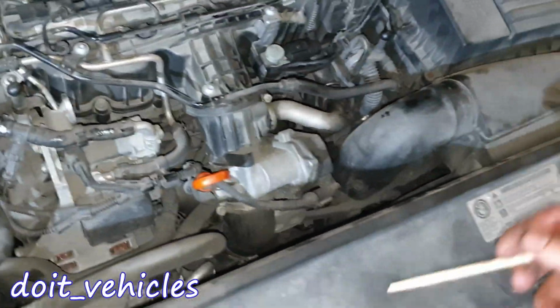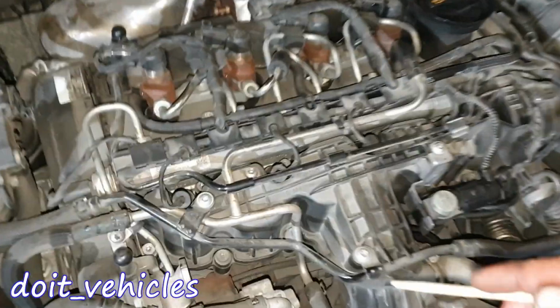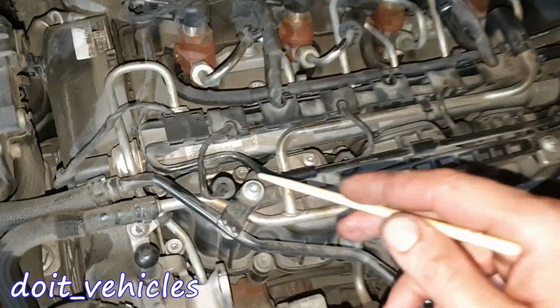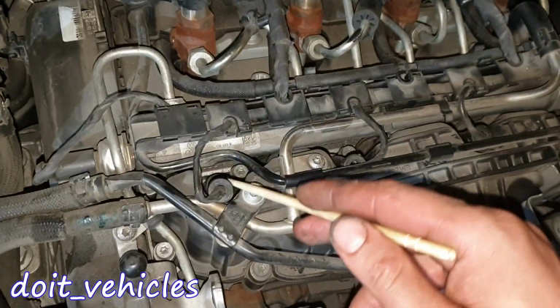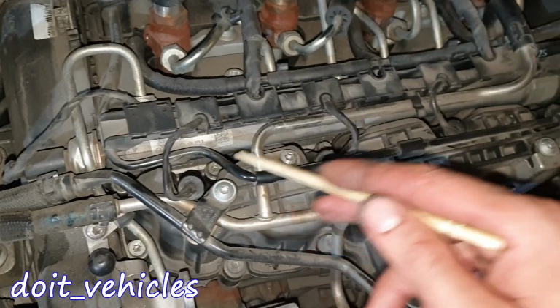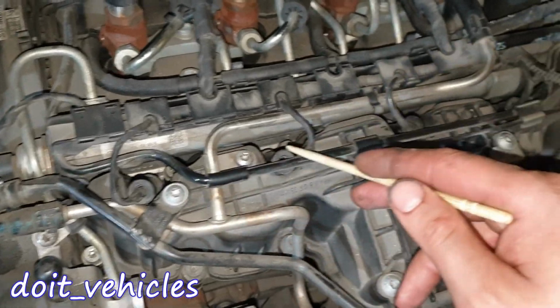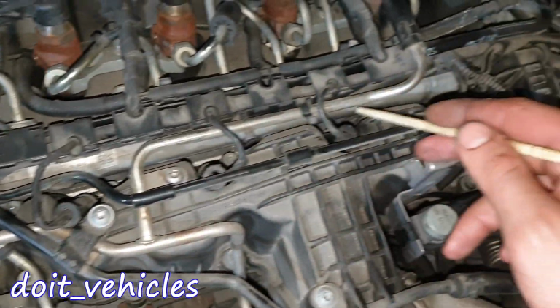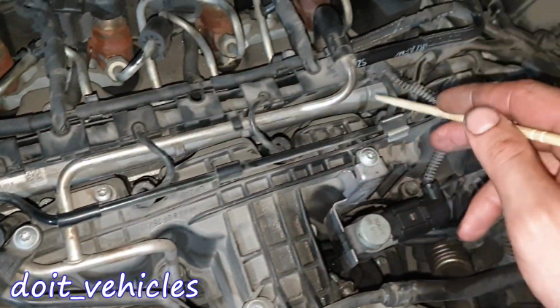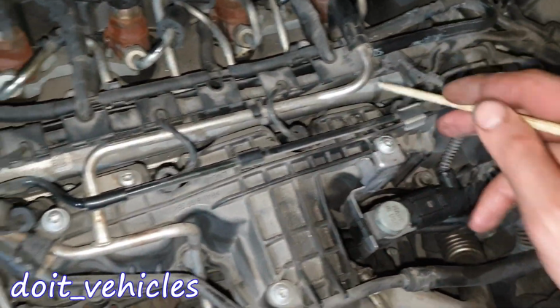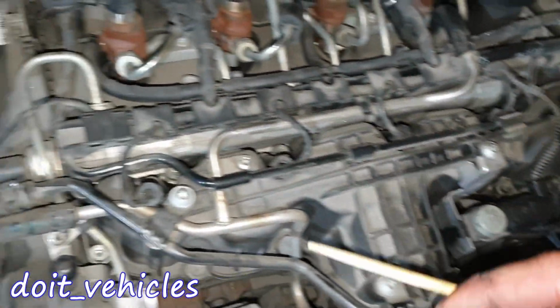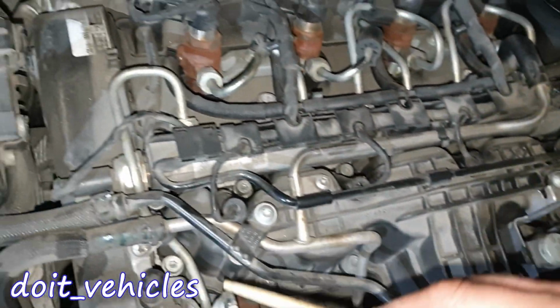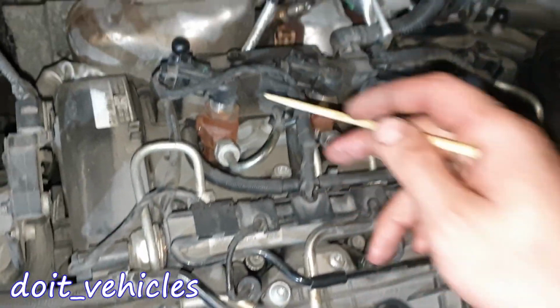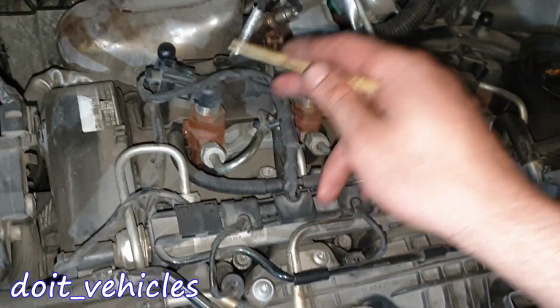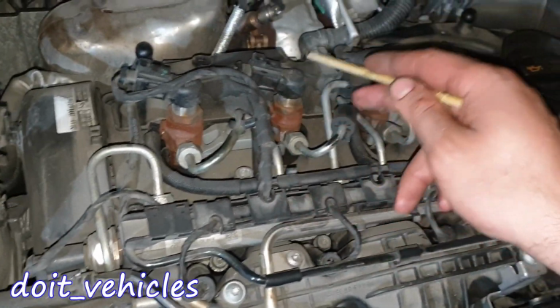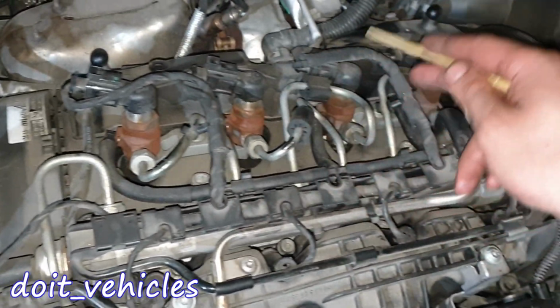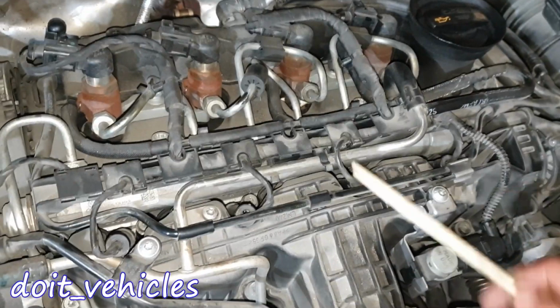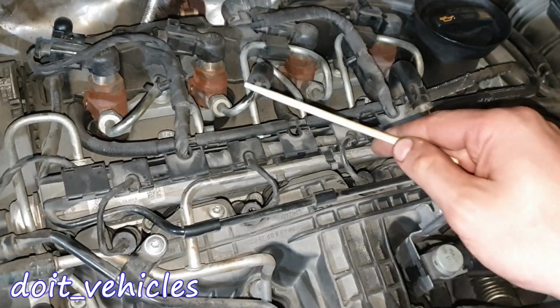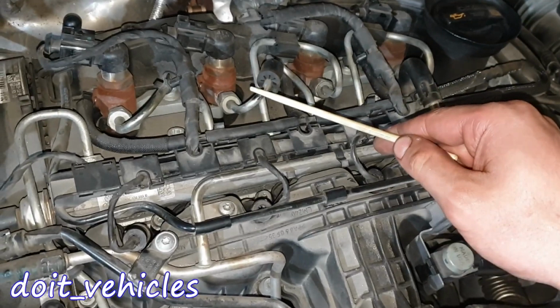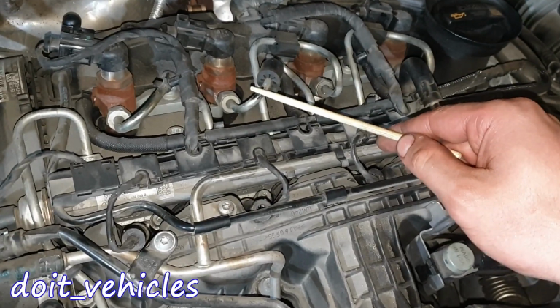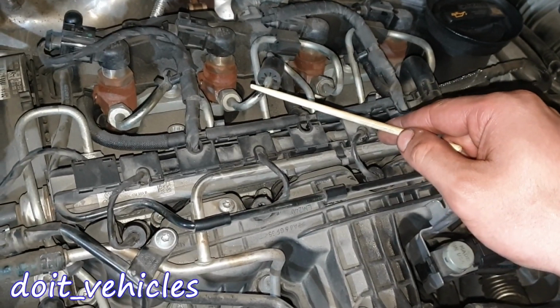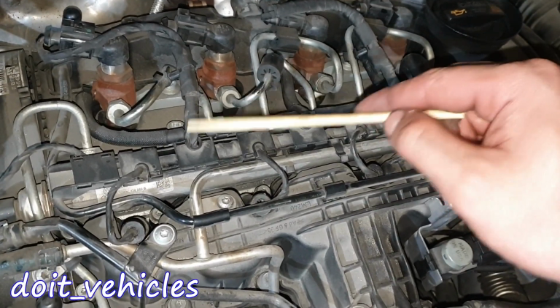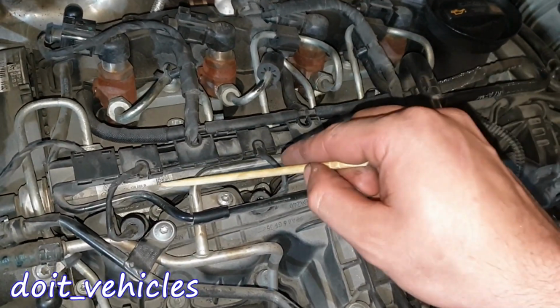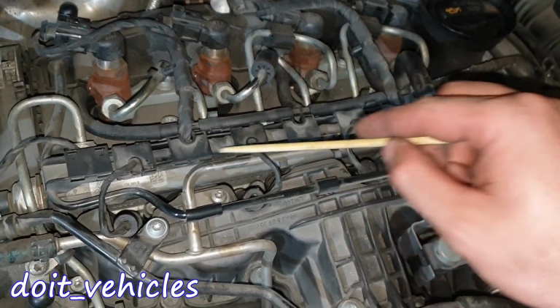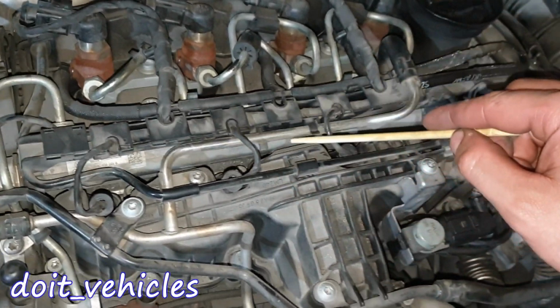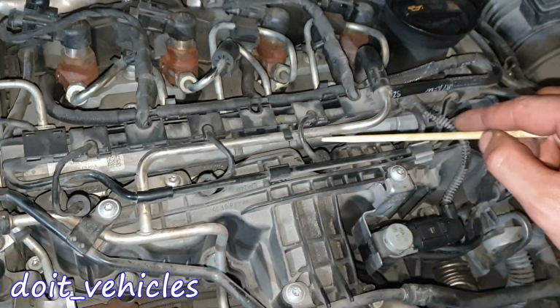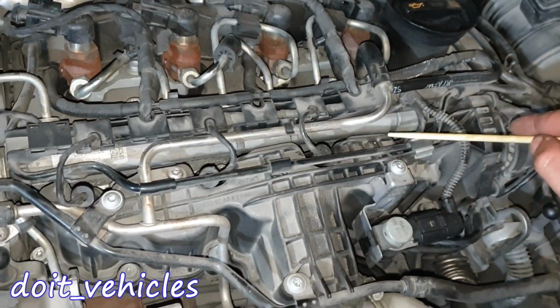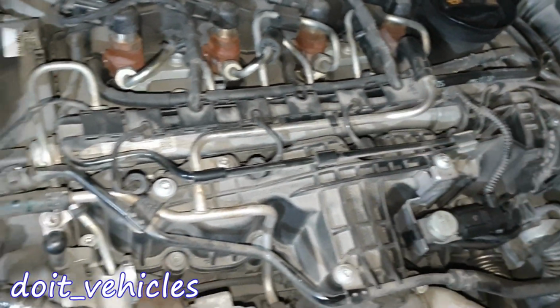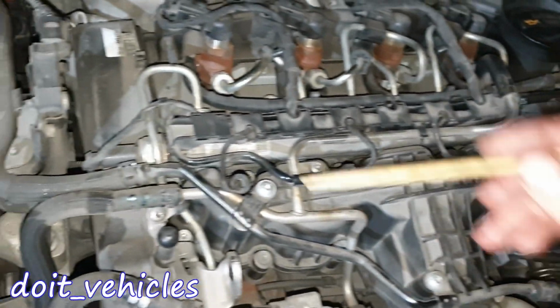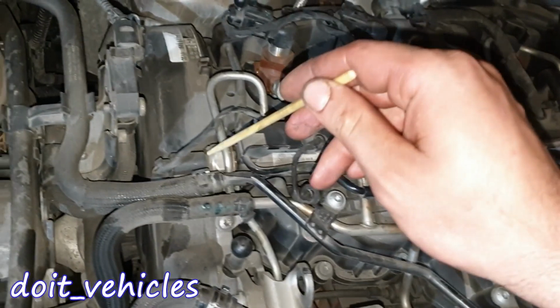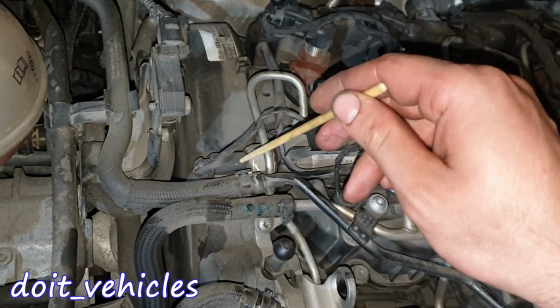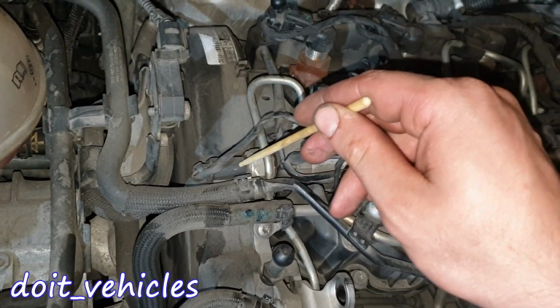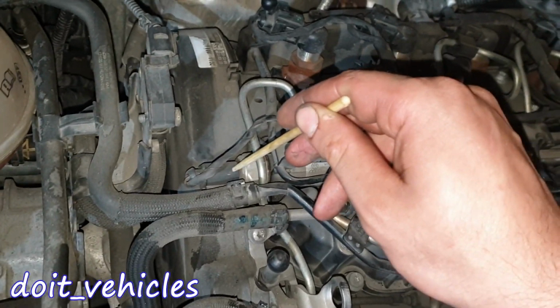We've got here the glow plugs, 4 of them for each cylinder, and the injectors. Each injector is connected to the fuel rail which is under here. We've also got the fuel pressure sensor.